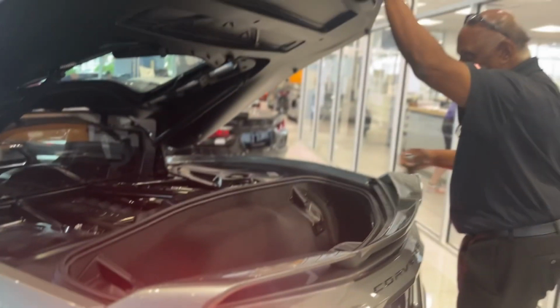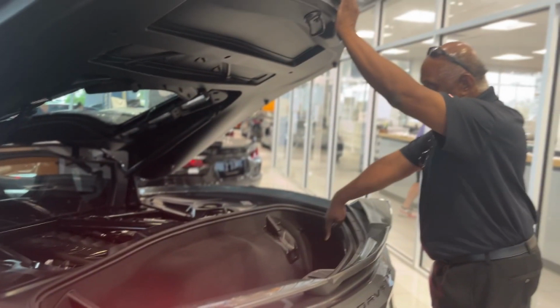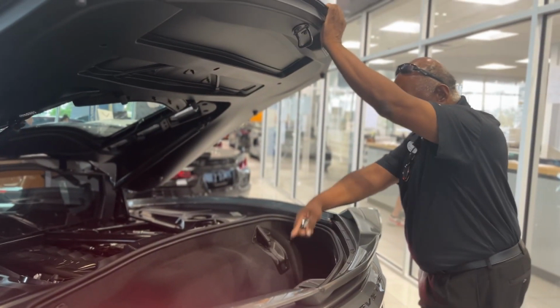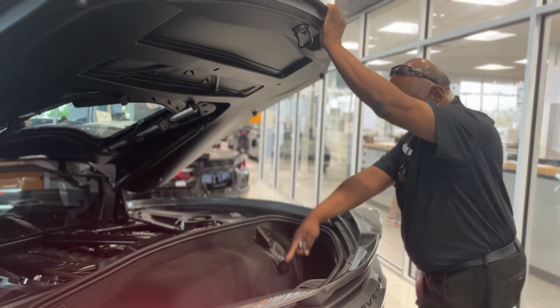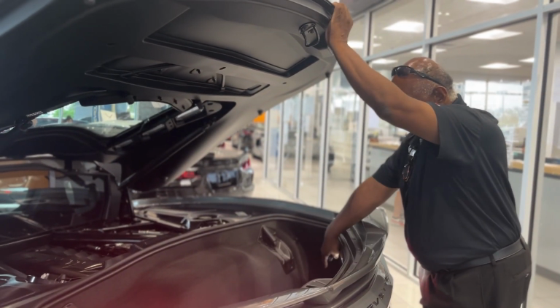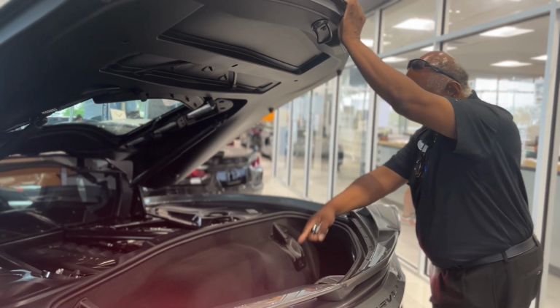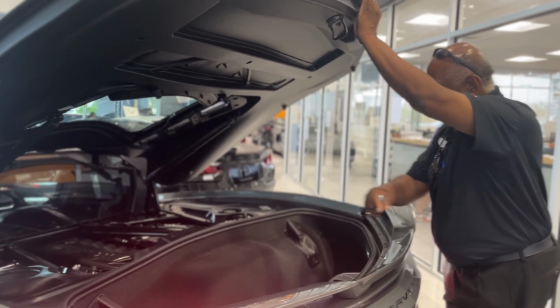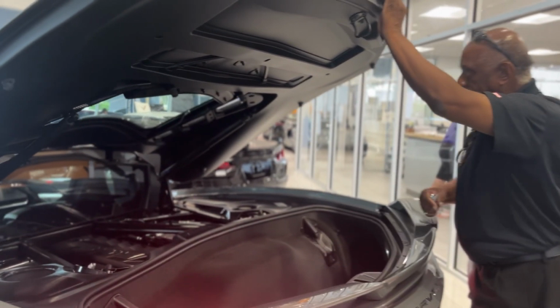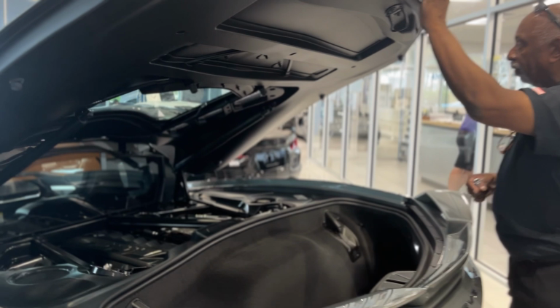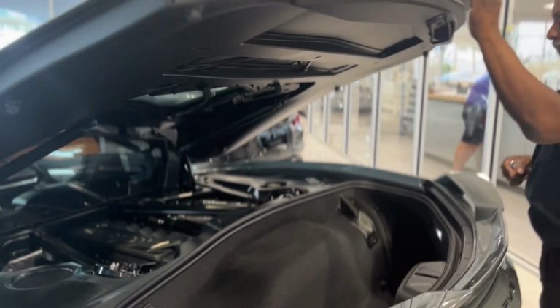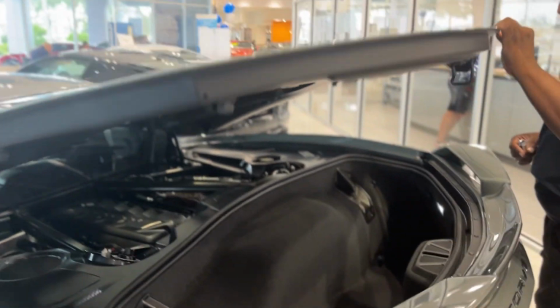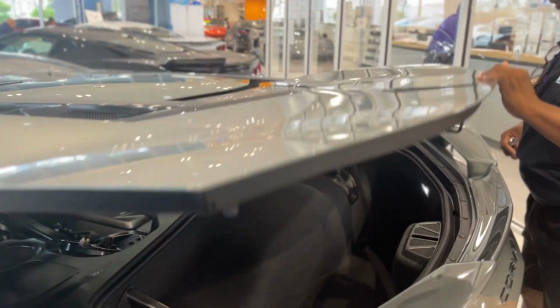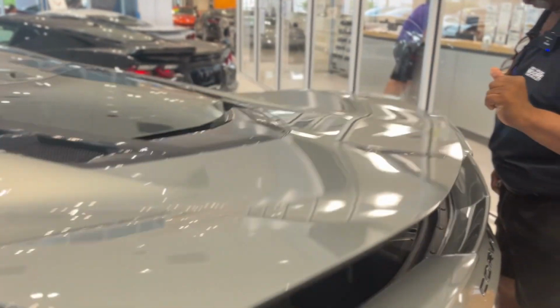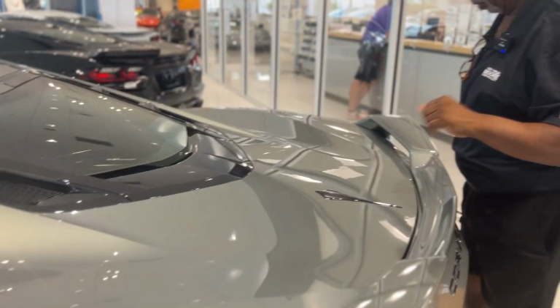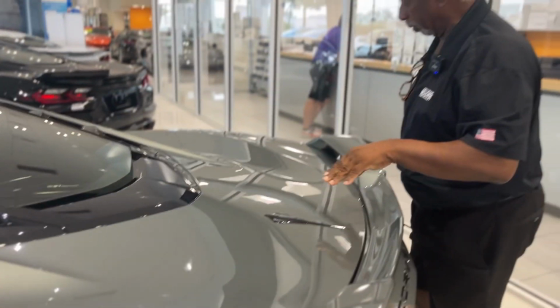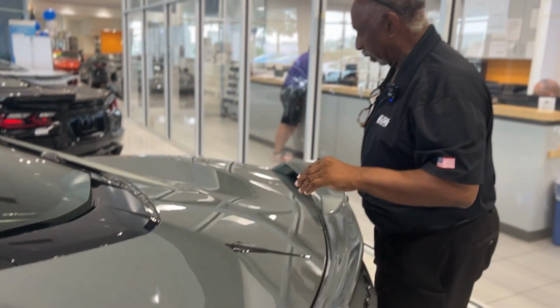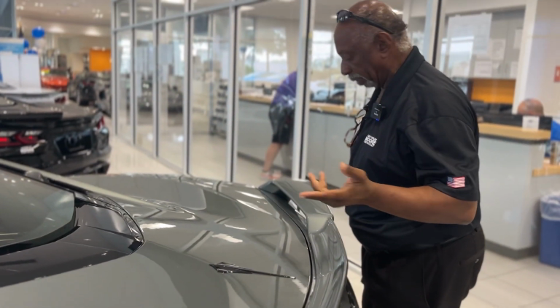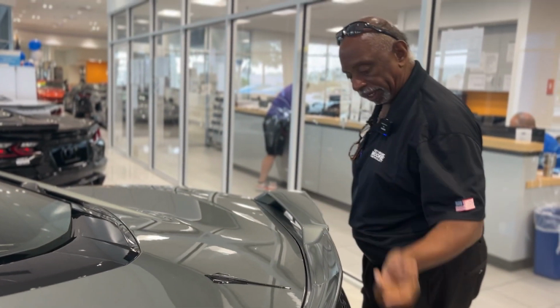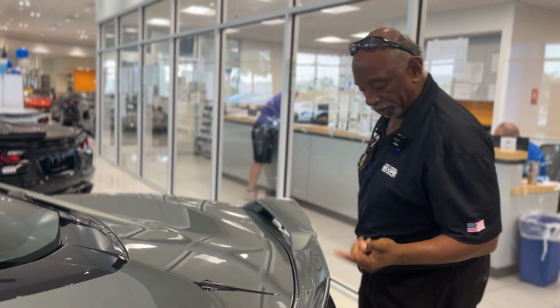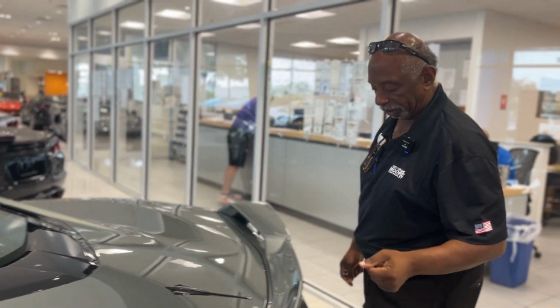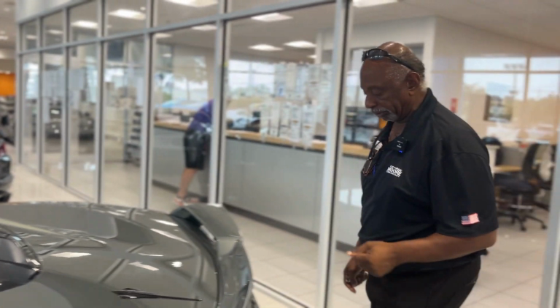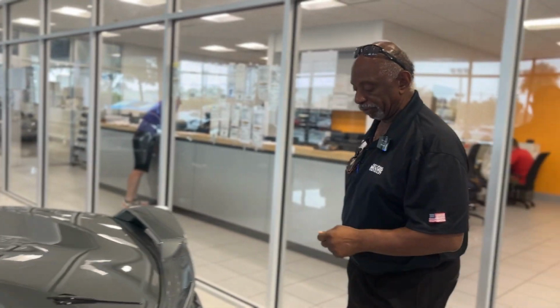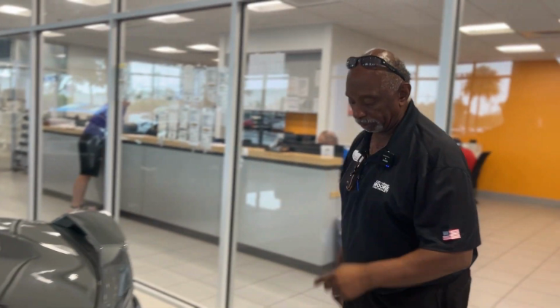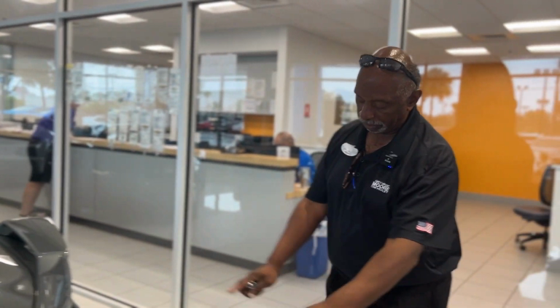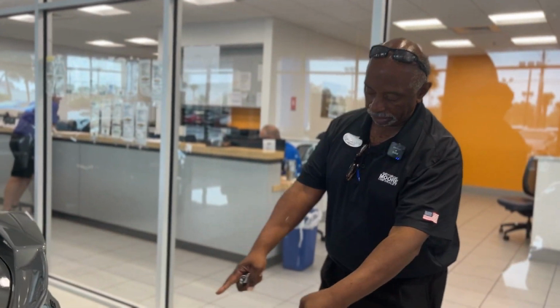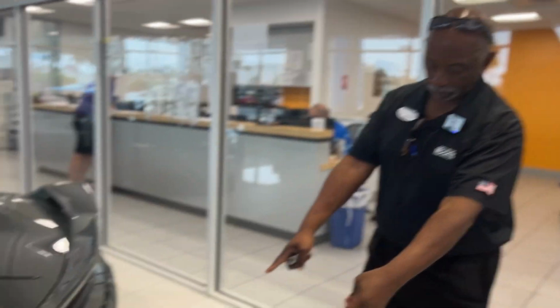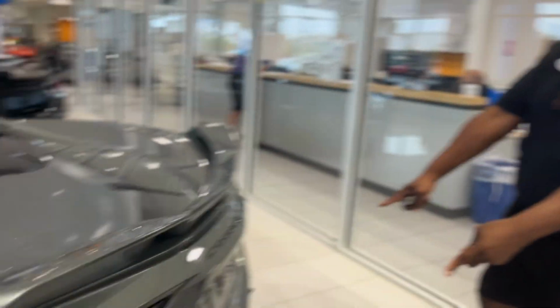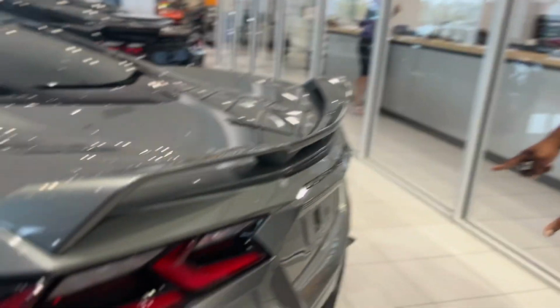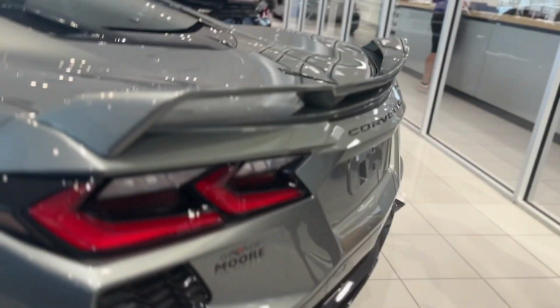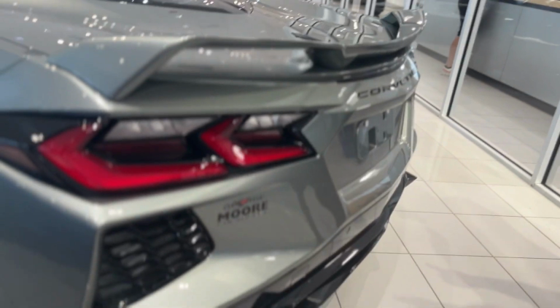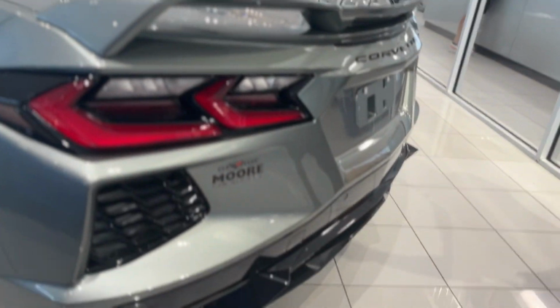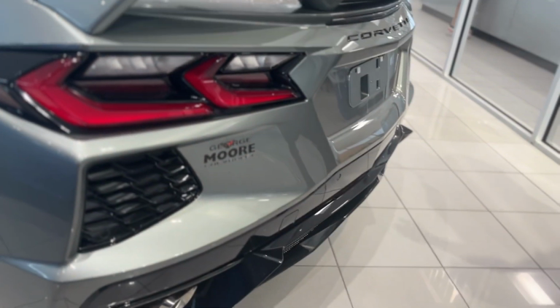You can store two sets of golf clubs in there. To close the trunk, simply let it go — it'll close itself as well. You've got the quad exhaust right there, chrome tipped.